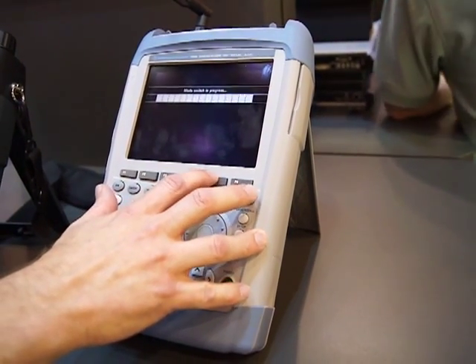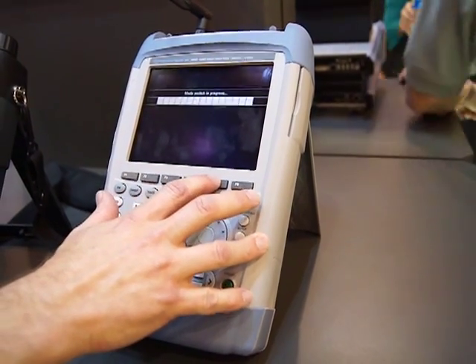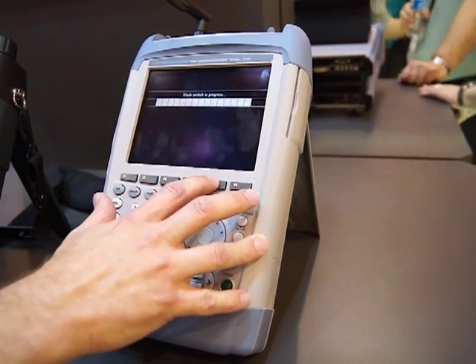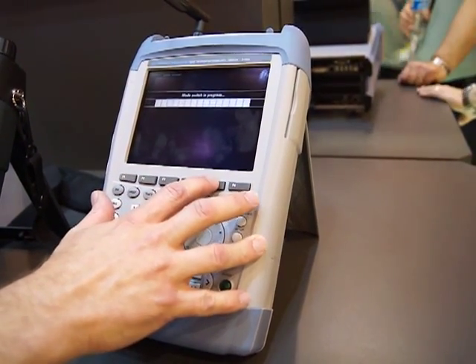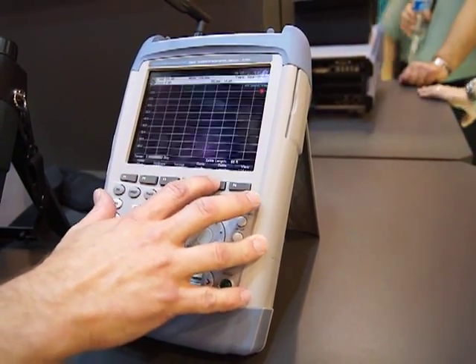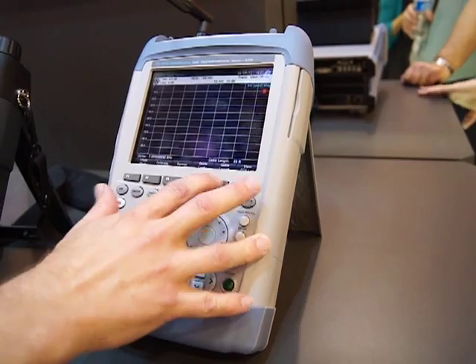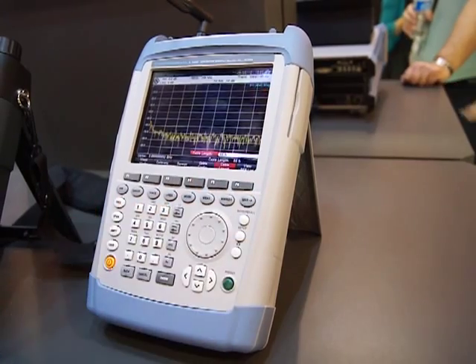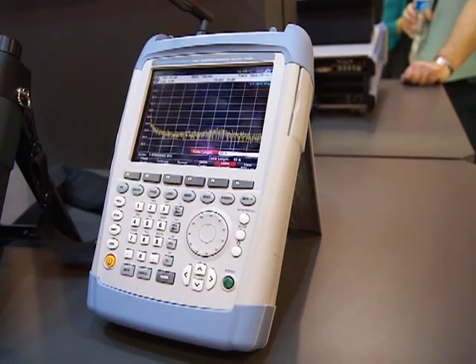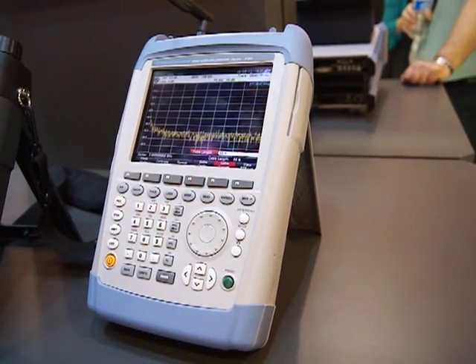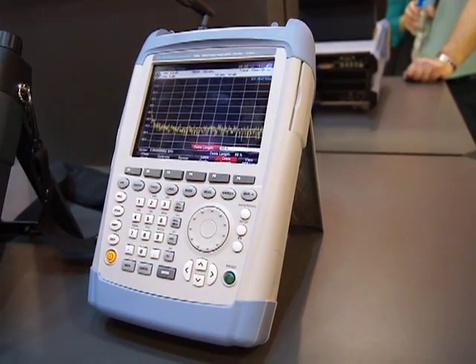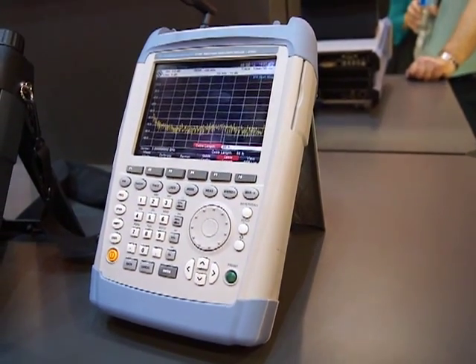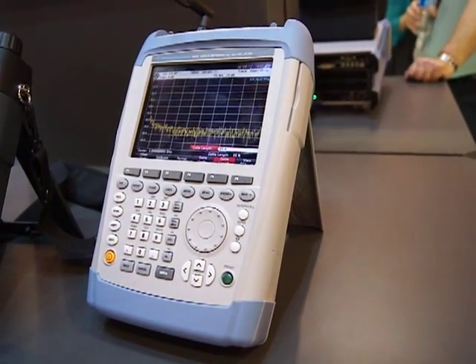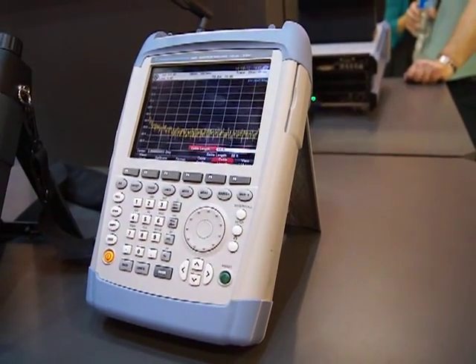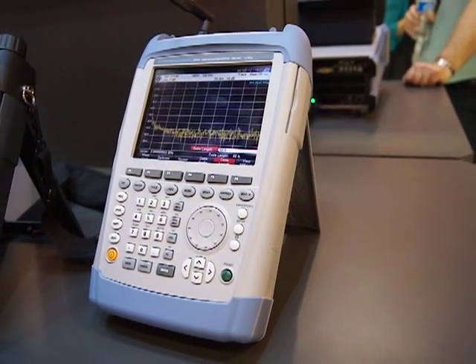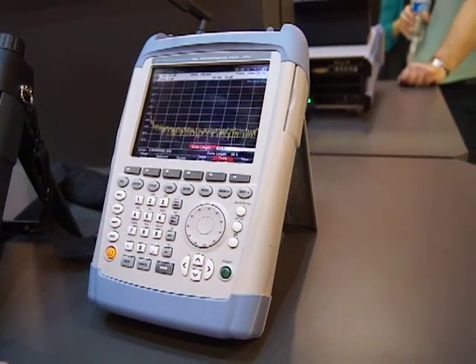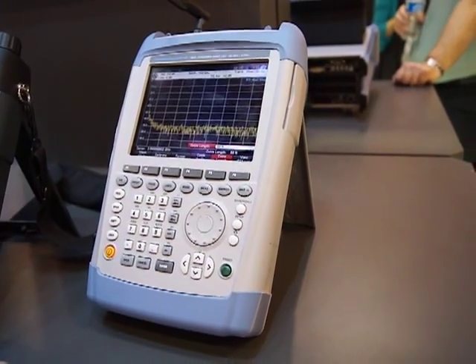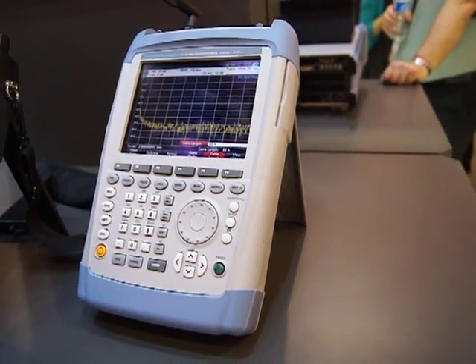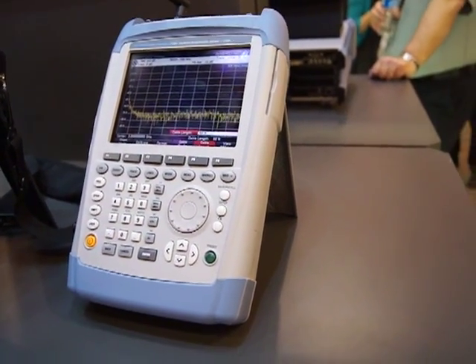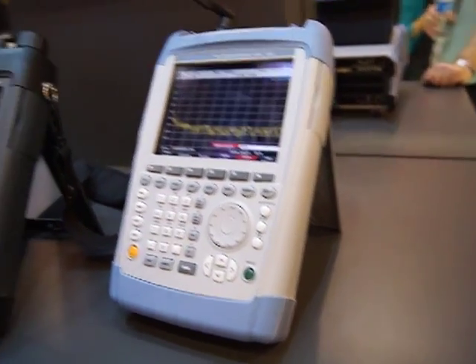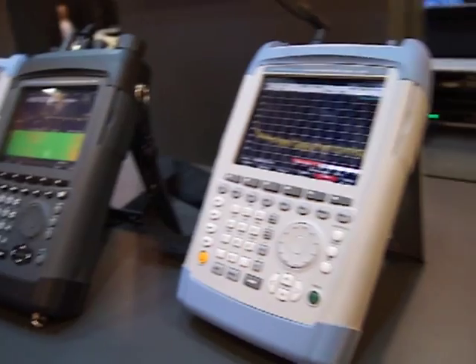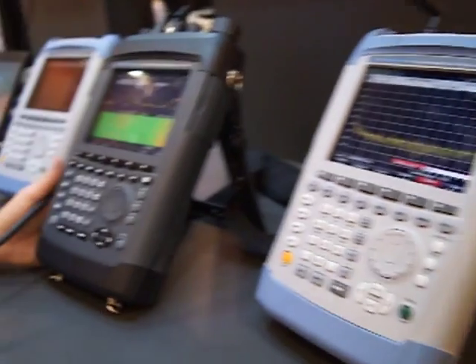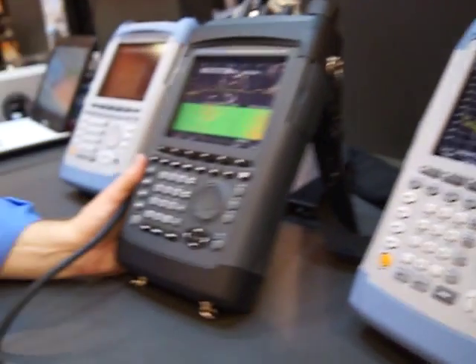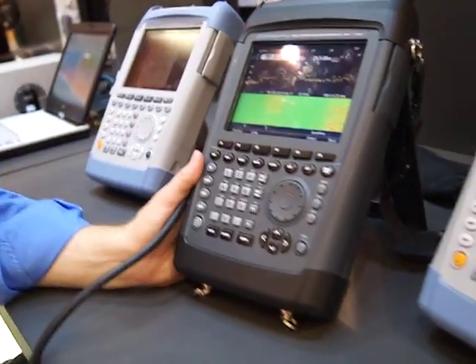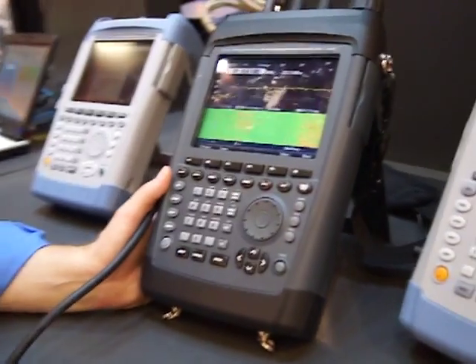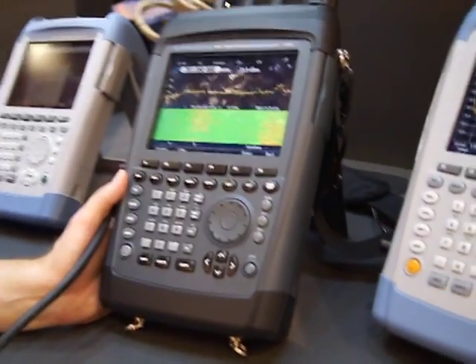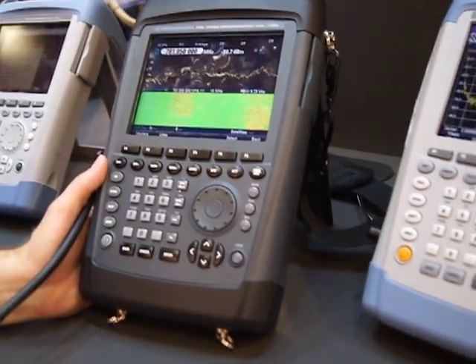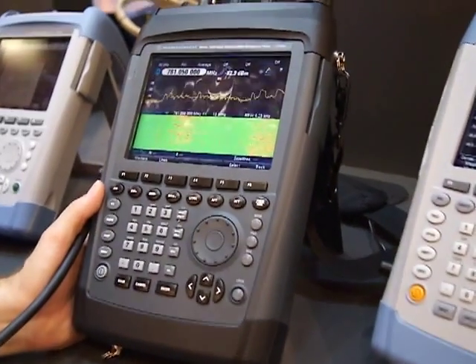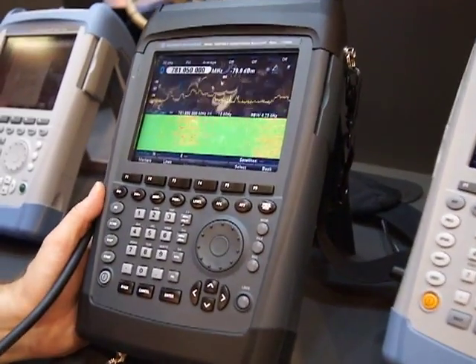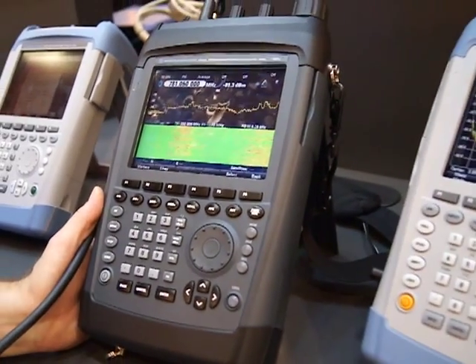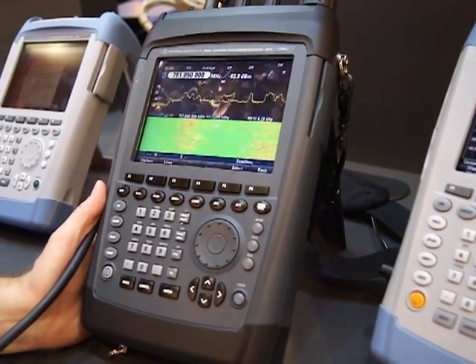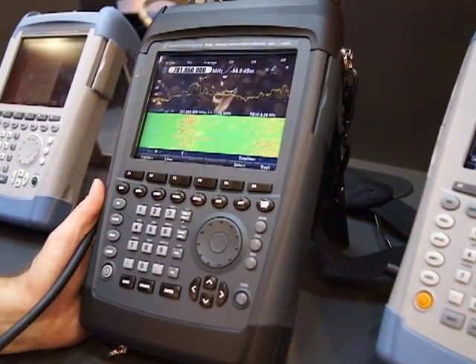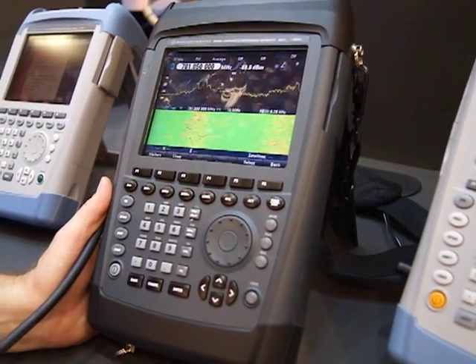So it's a general all-purpose instrument that can be used to troubleshoot base stations and help maintain them in compliance to spec. The next instrument, which is similar in form factor but different in architecture and purpose, is the Pier 100.